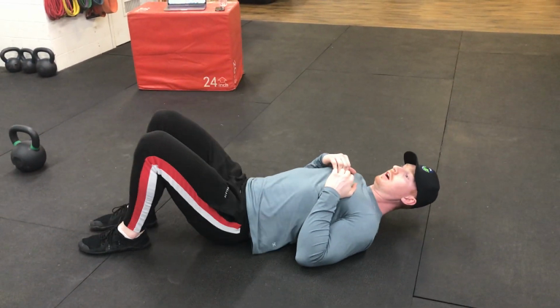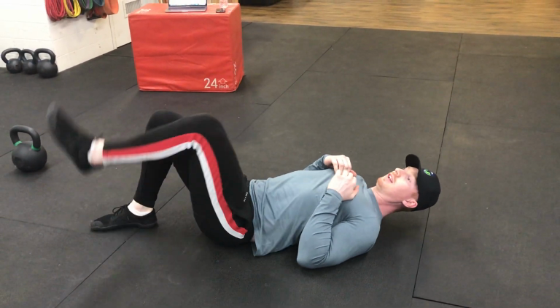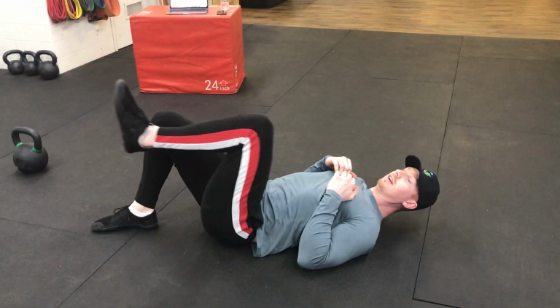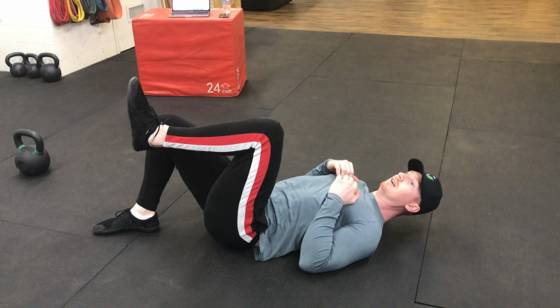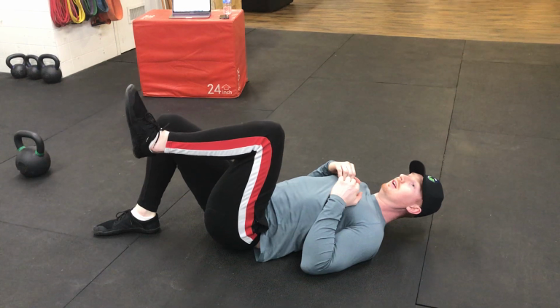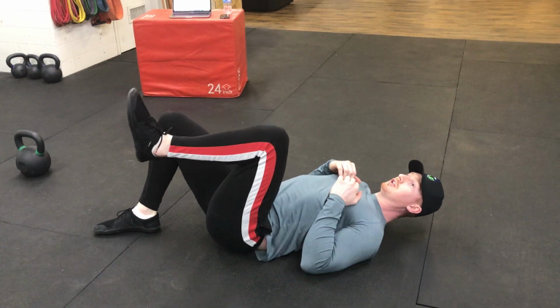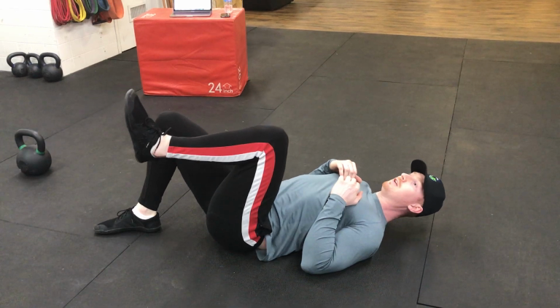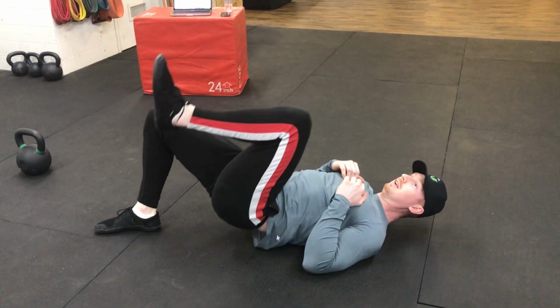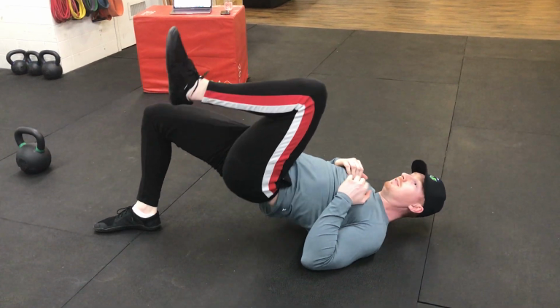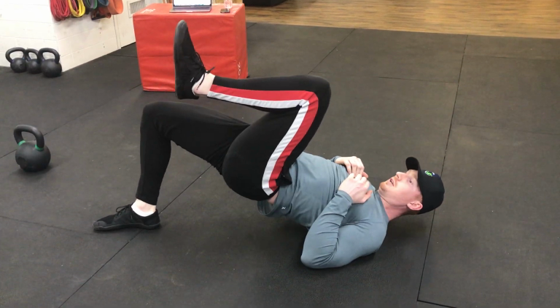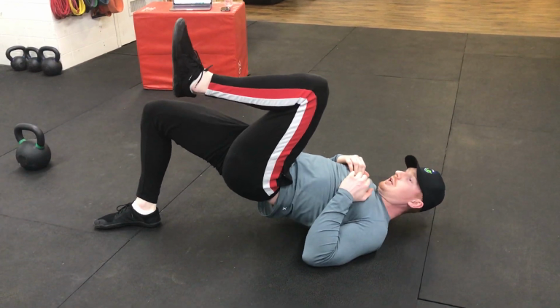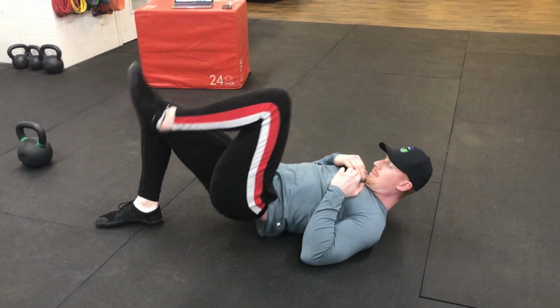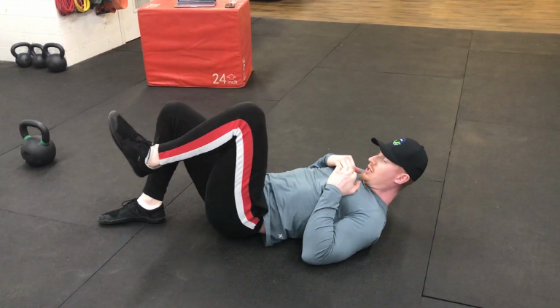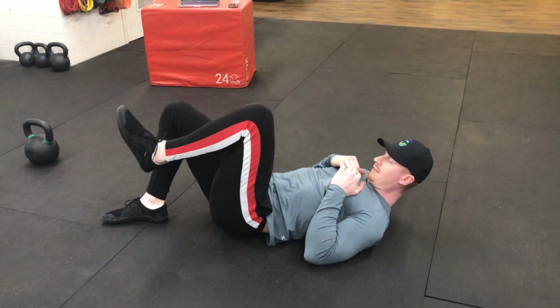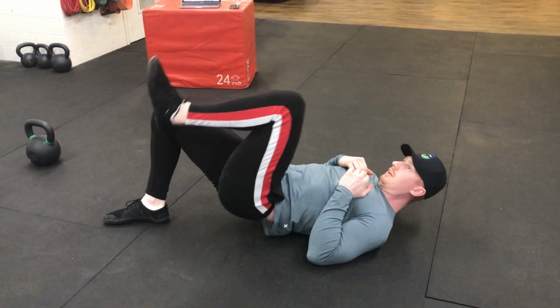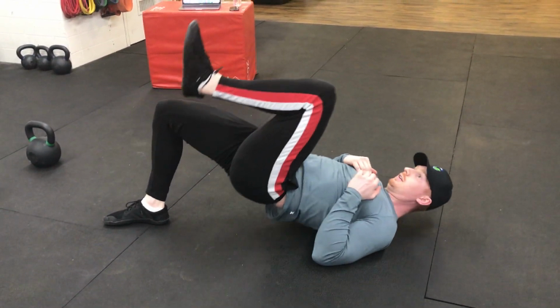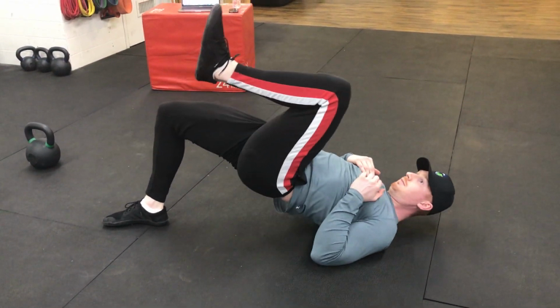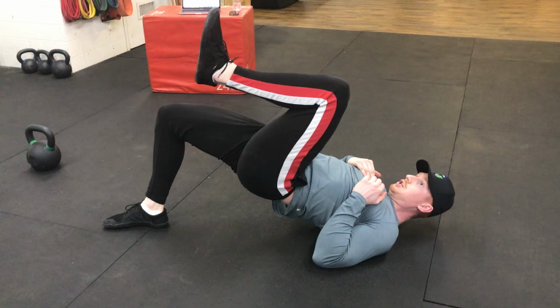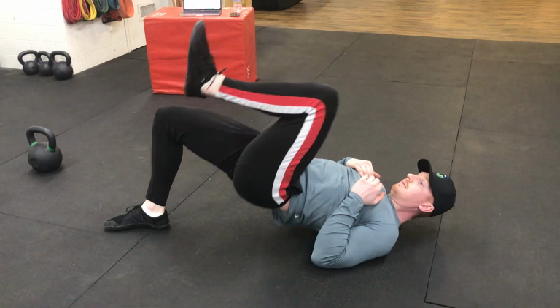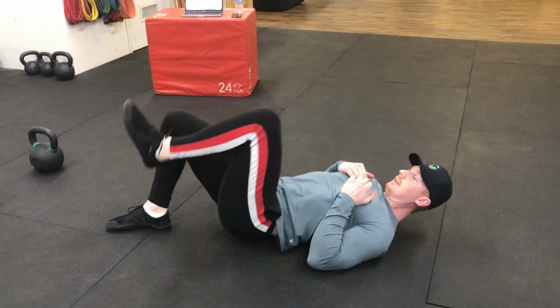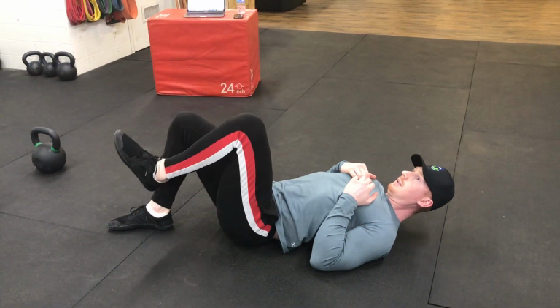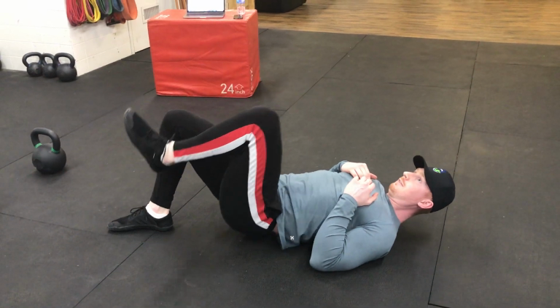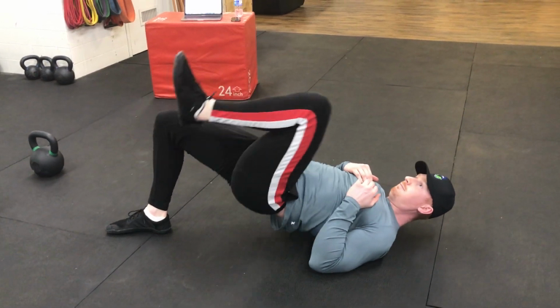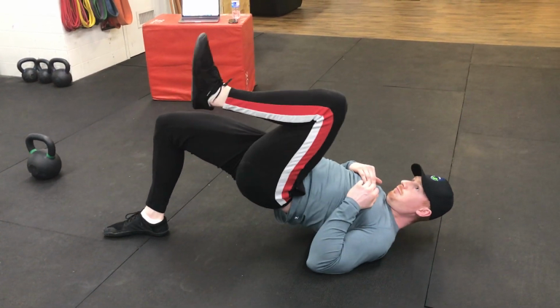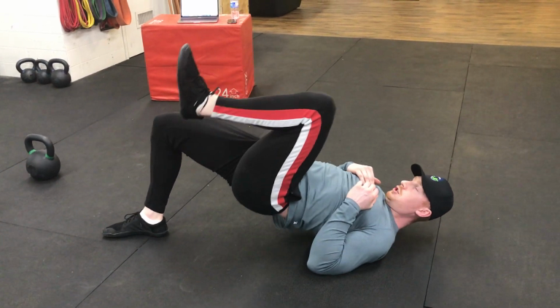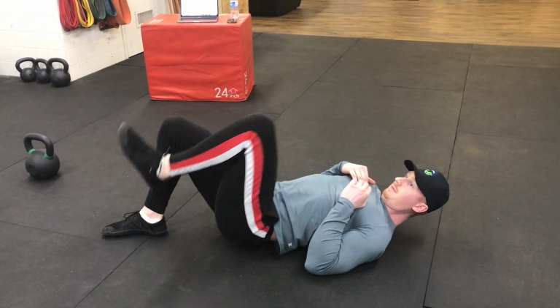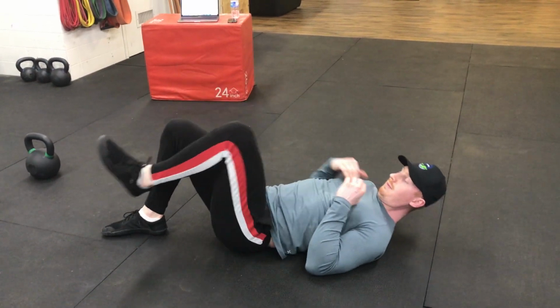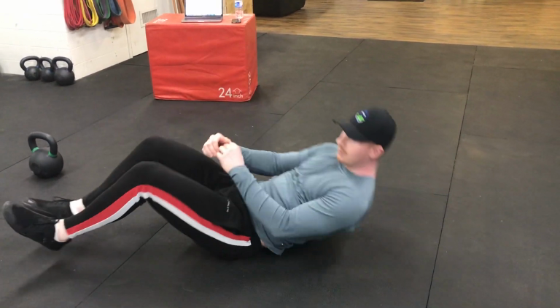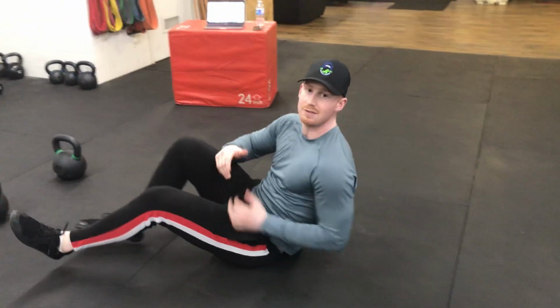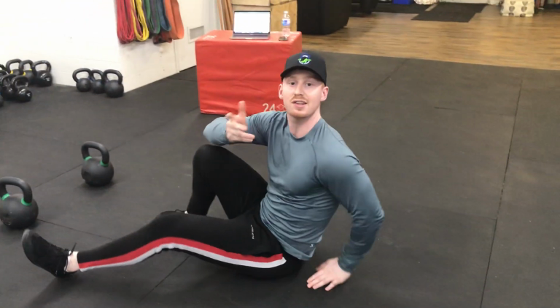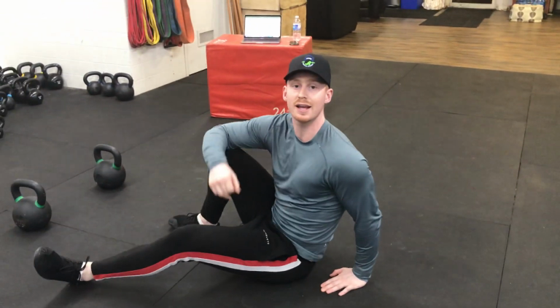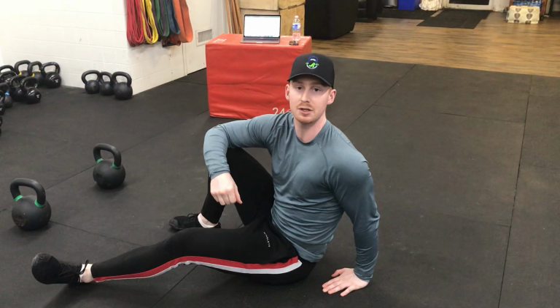Other side — pushing the knee out, bridge. Keeping your chin tucked. Bridge. Now you have it, your single leg hip bridge.